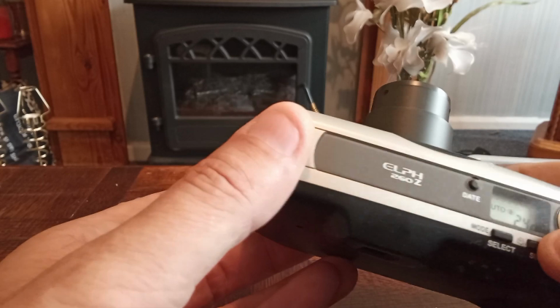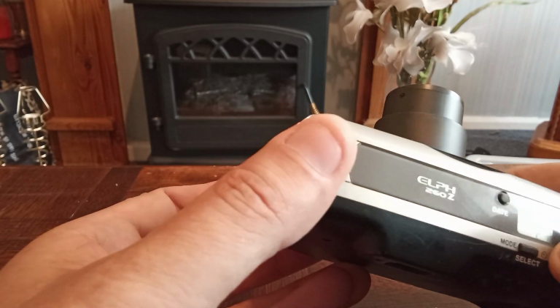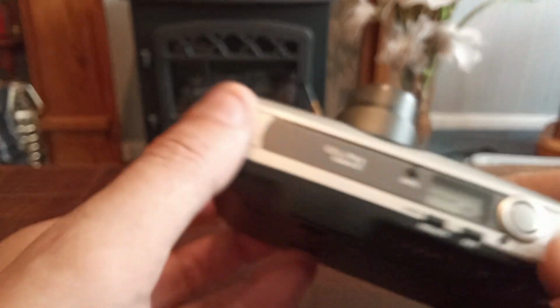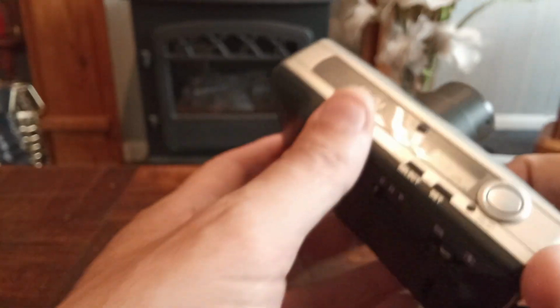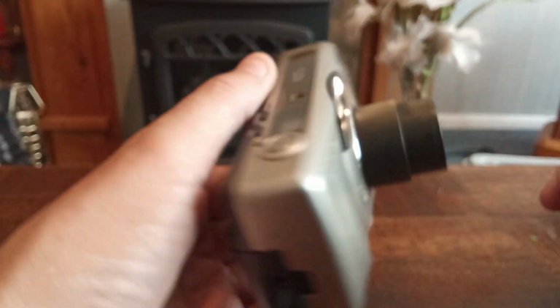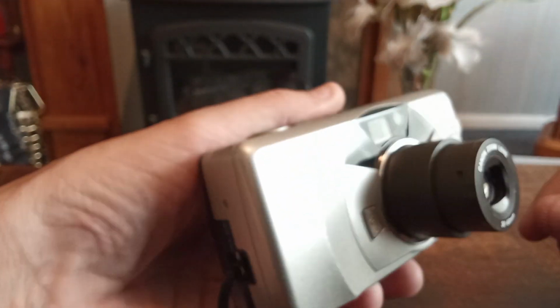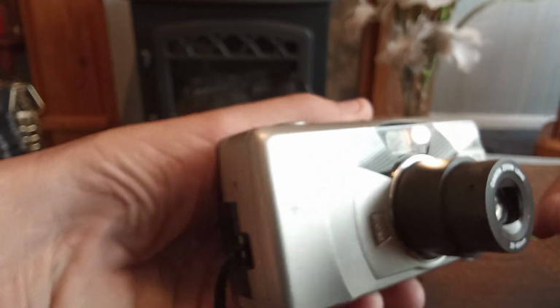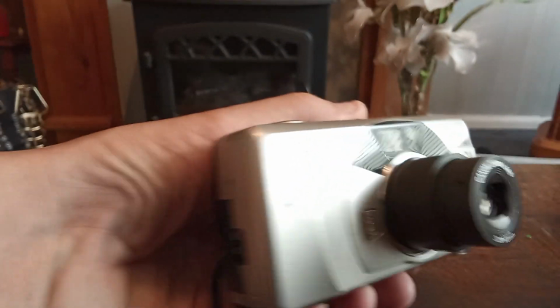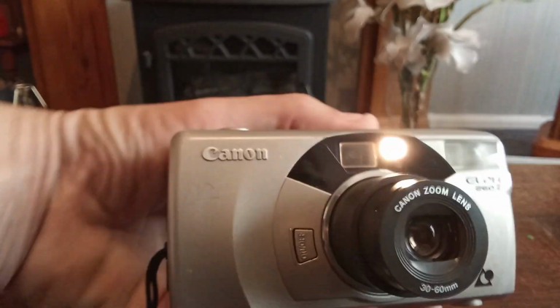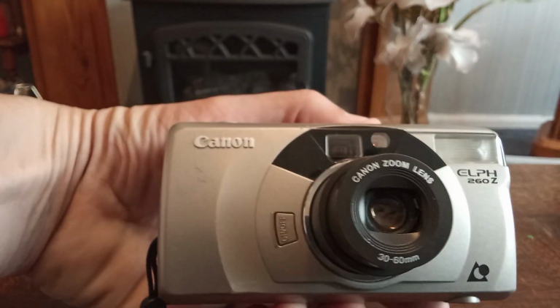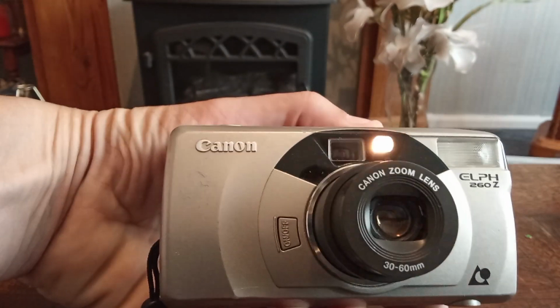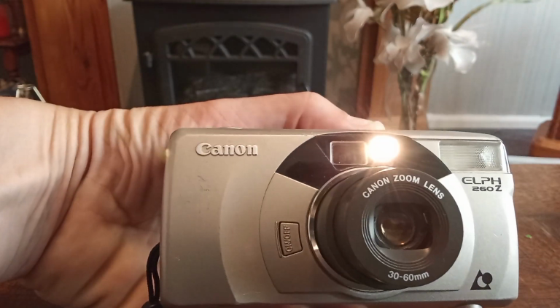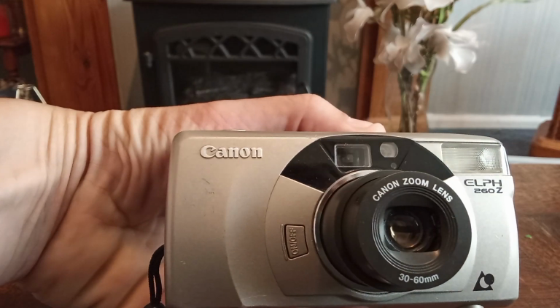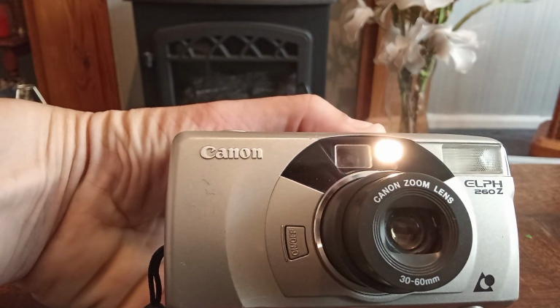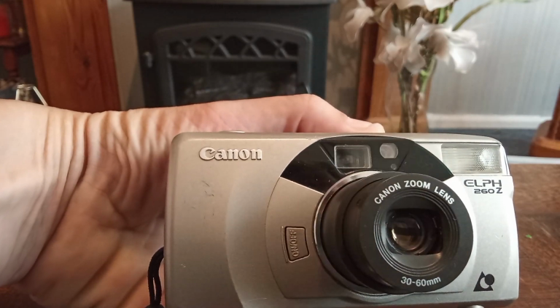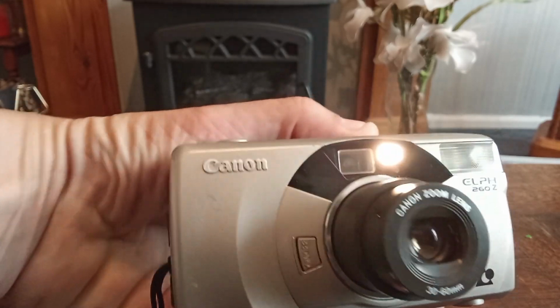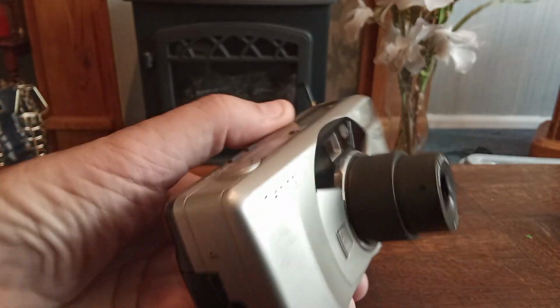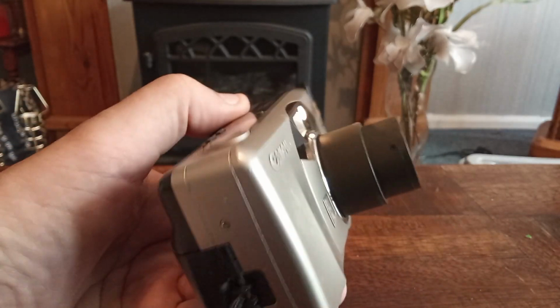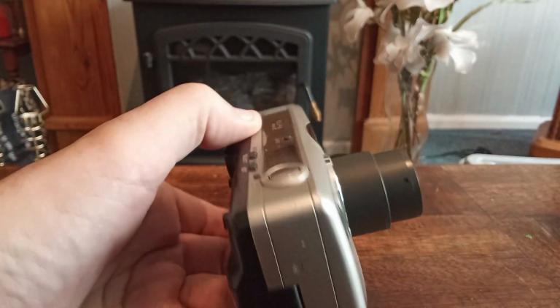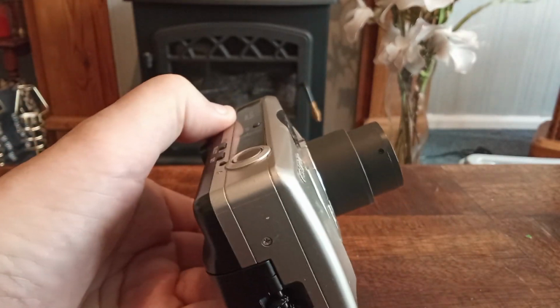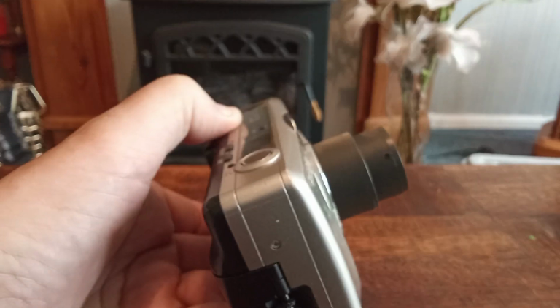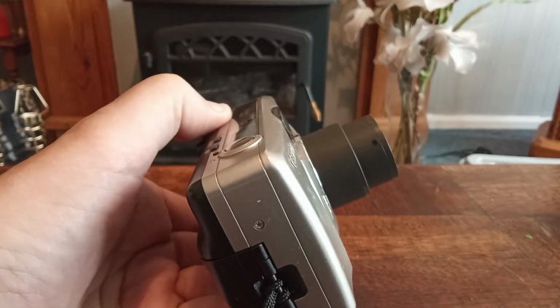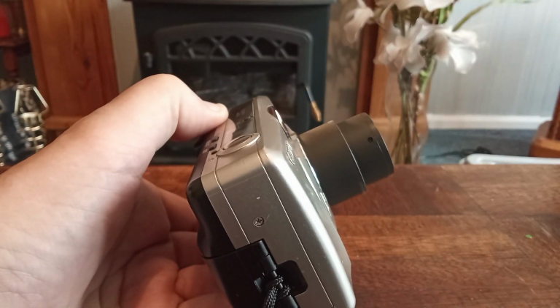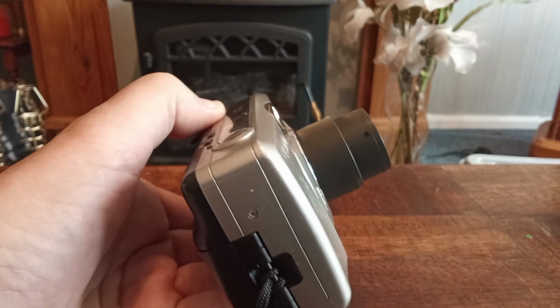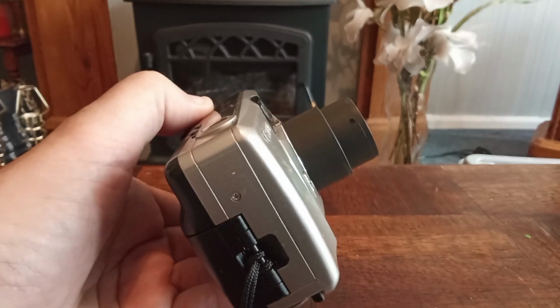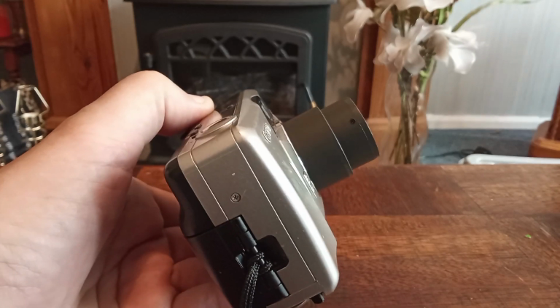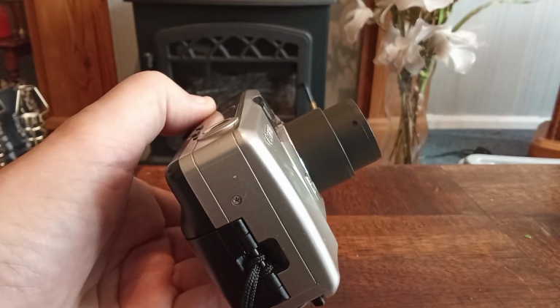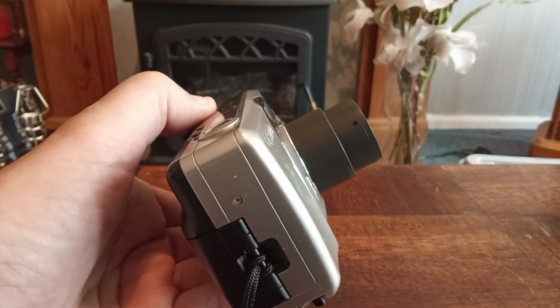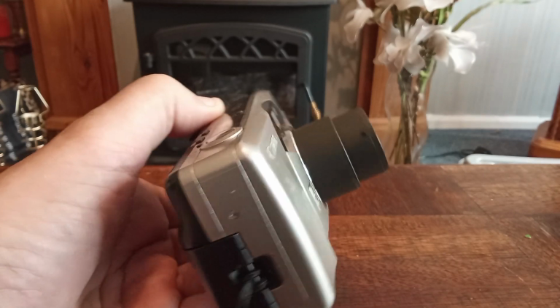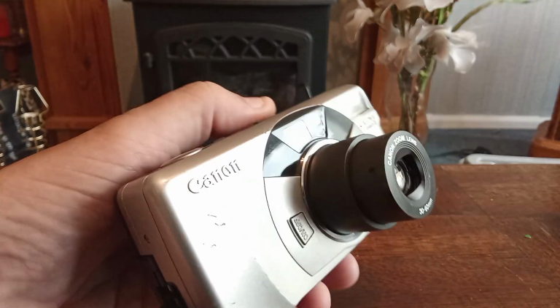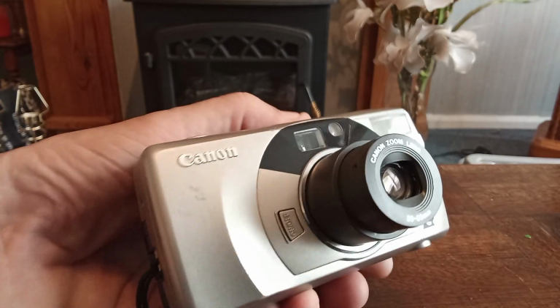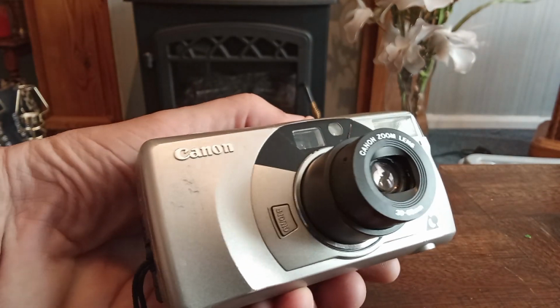I also set the timer — as you can see, the timer is working perfectly. I will turn it away just in case the flash does decide to go, but it didn't, which is good.